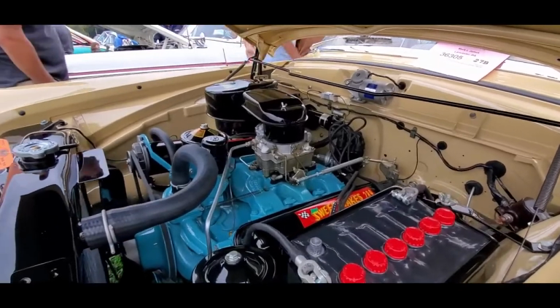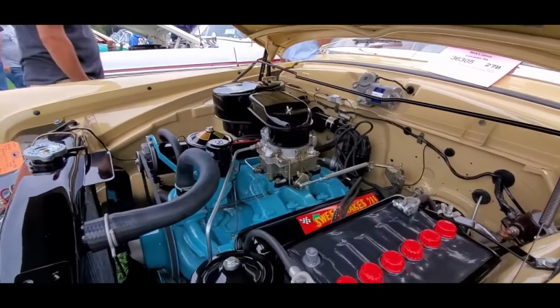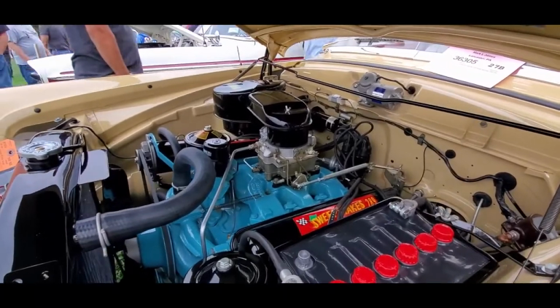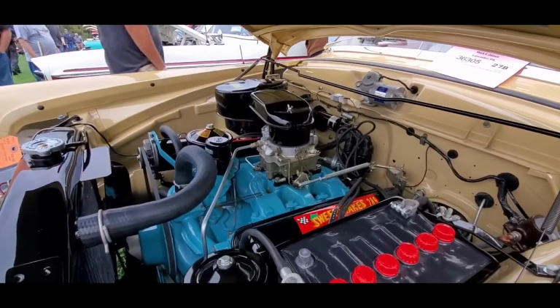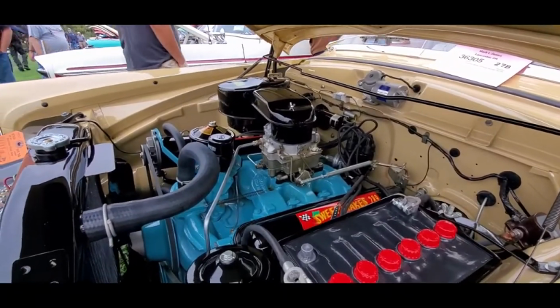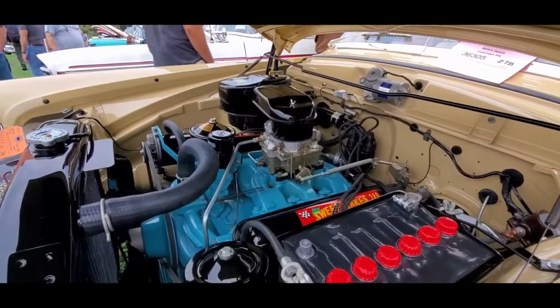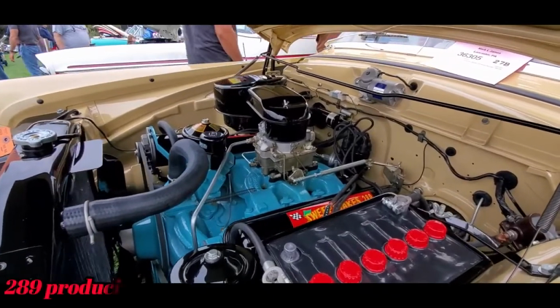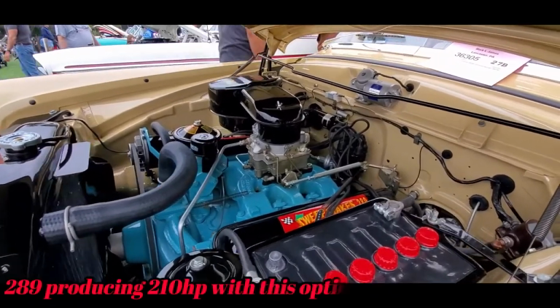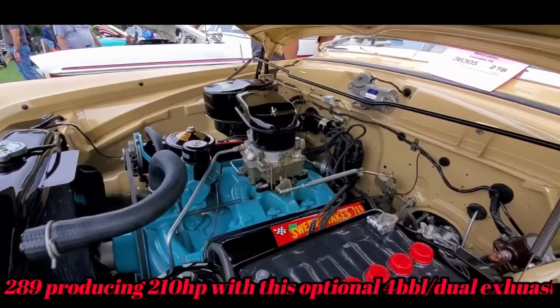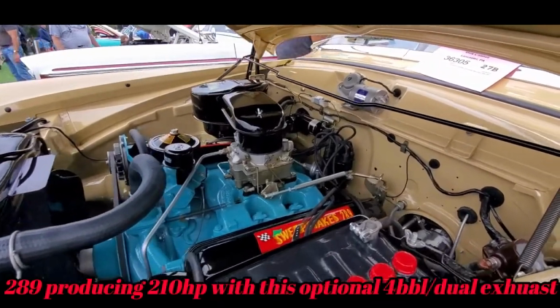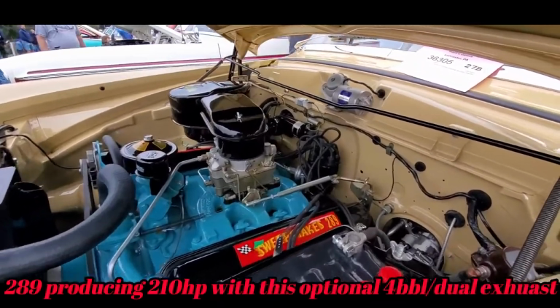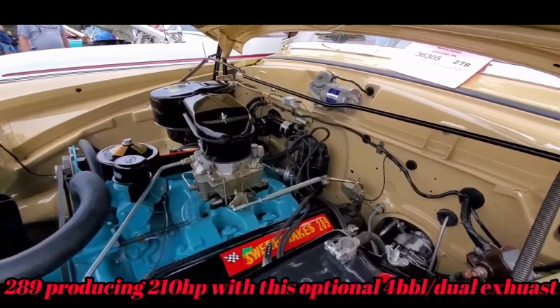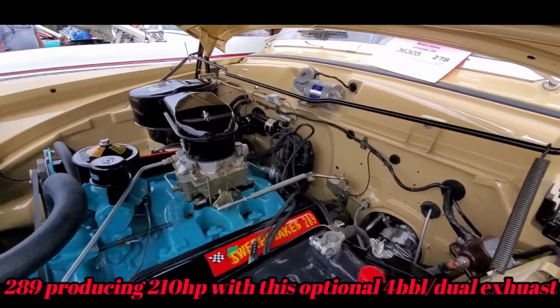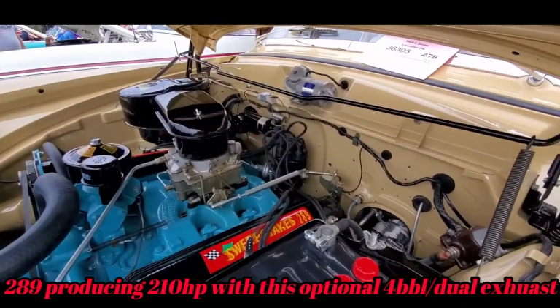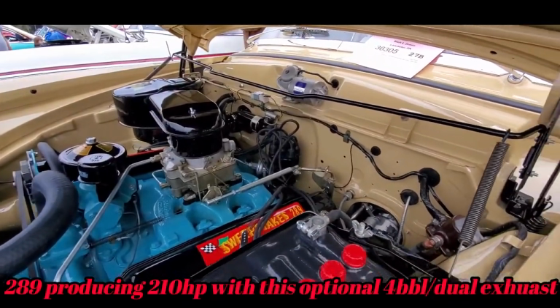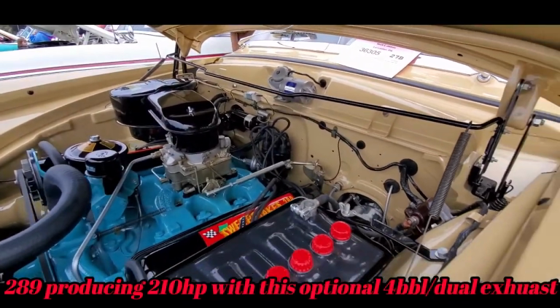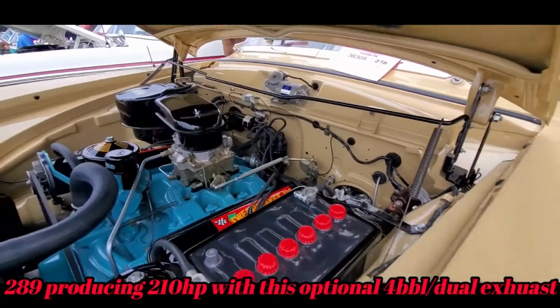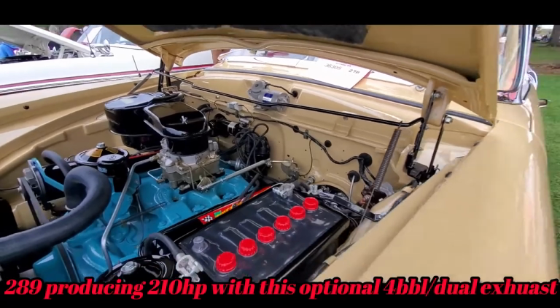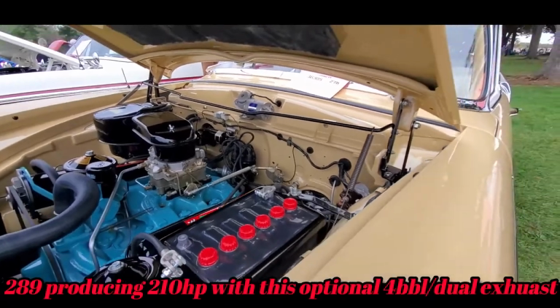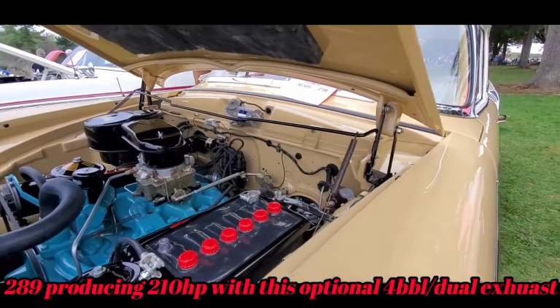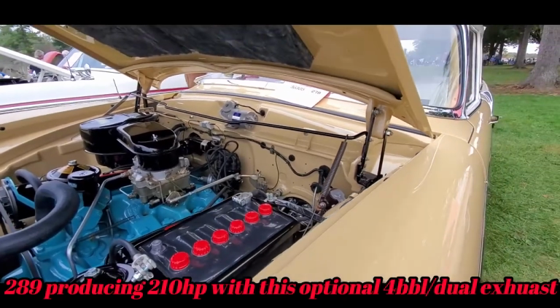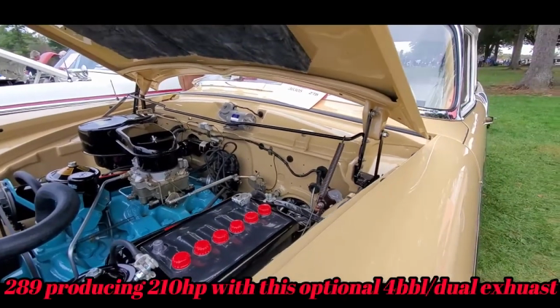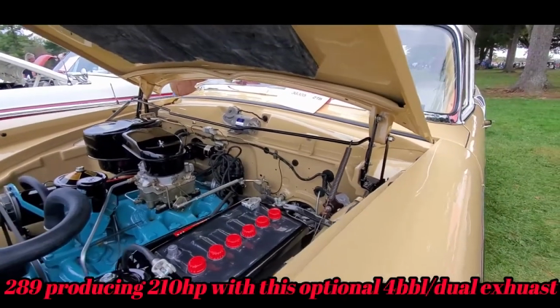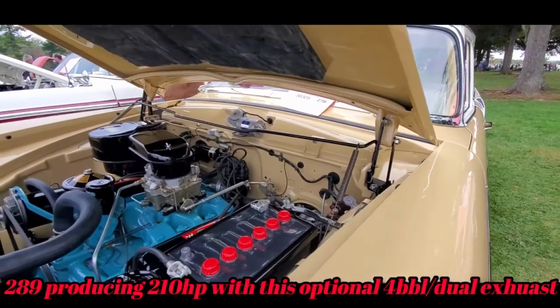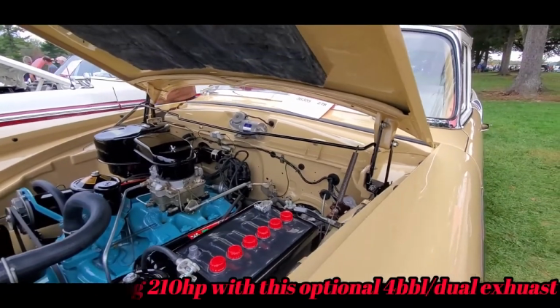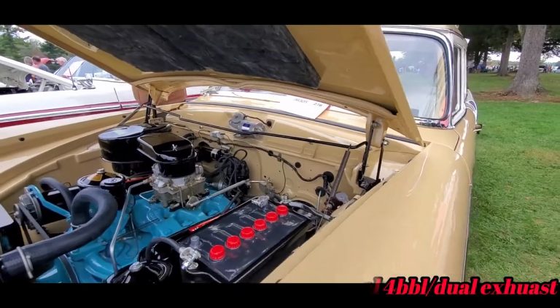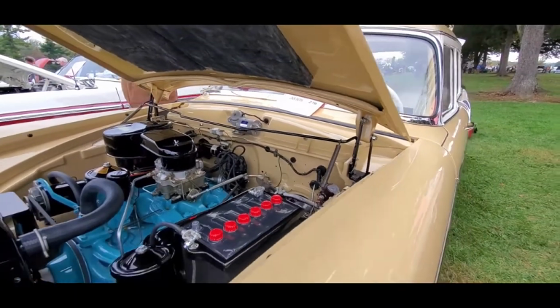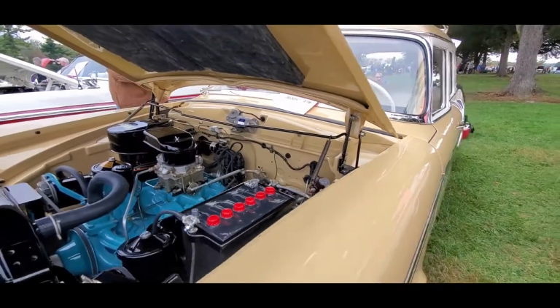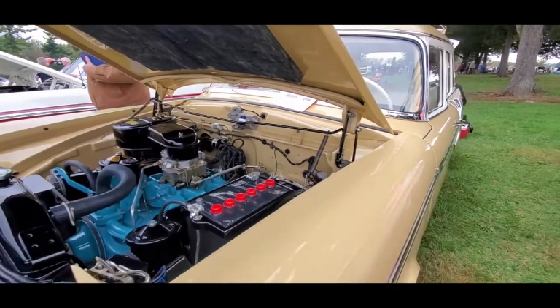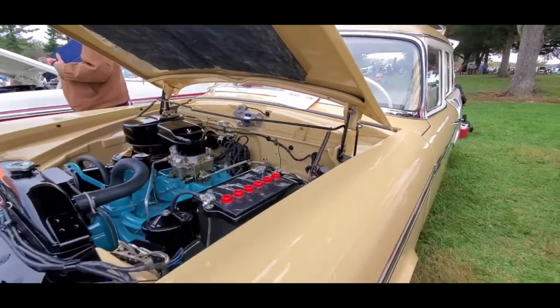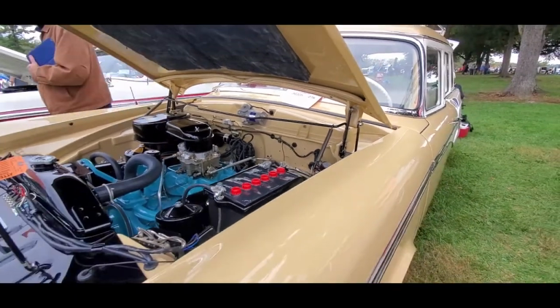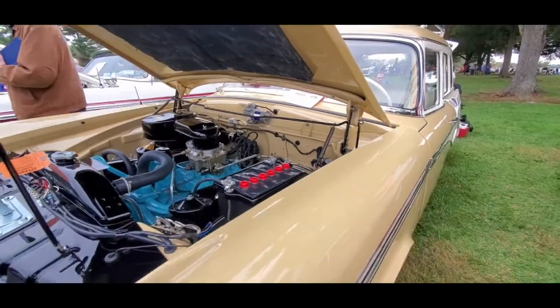That sweet little Studebaker V8. I like the torsion bar for the springs, for lifting.